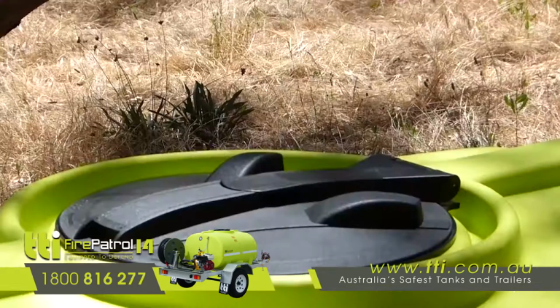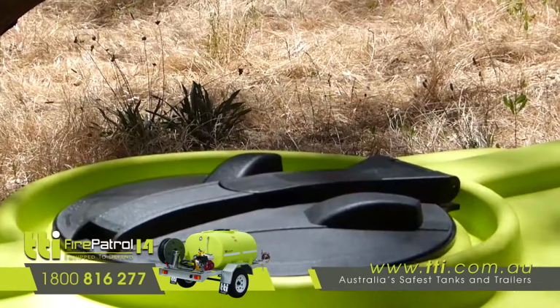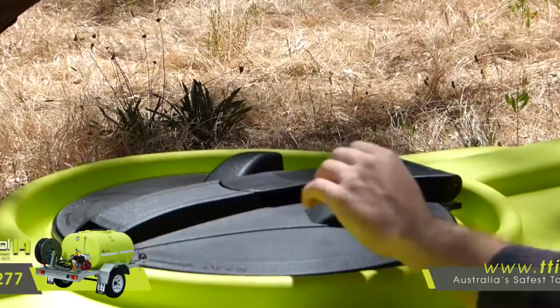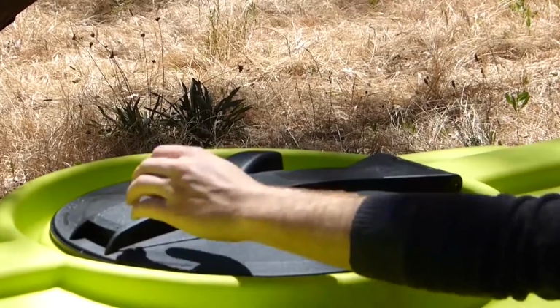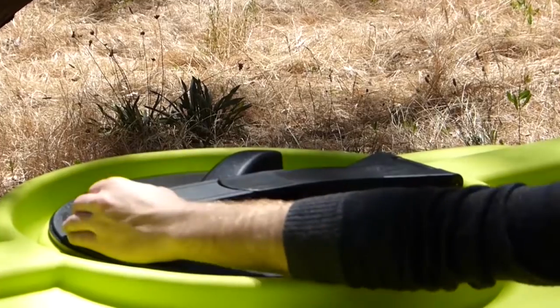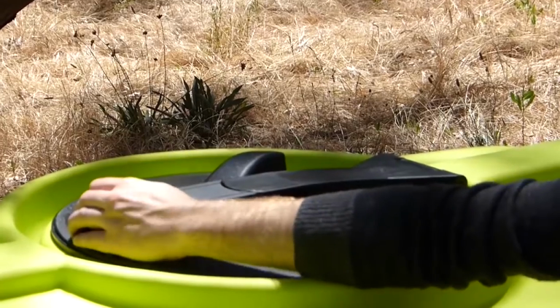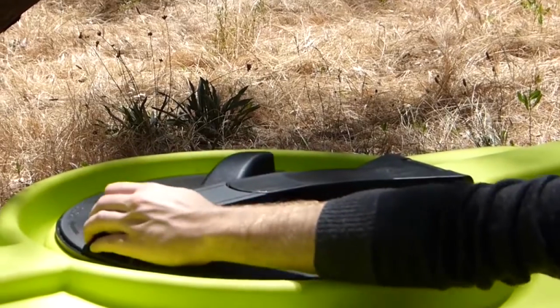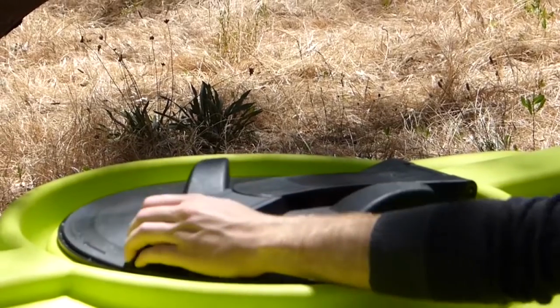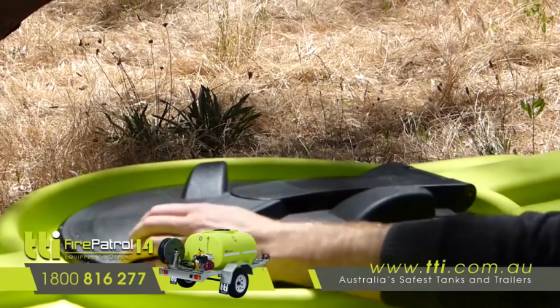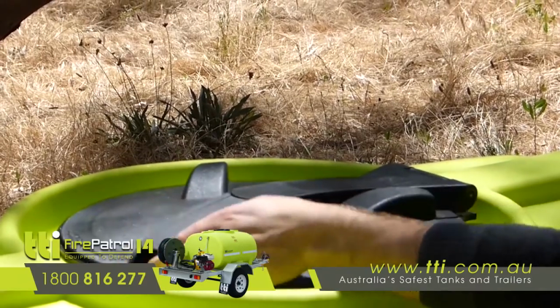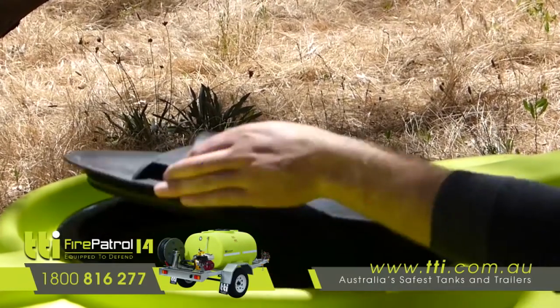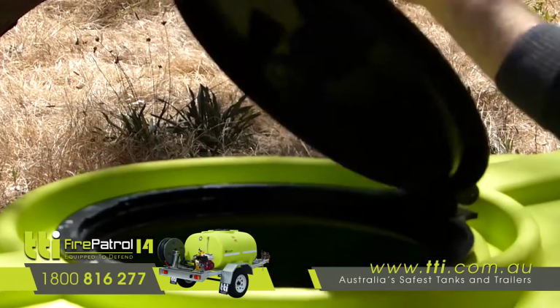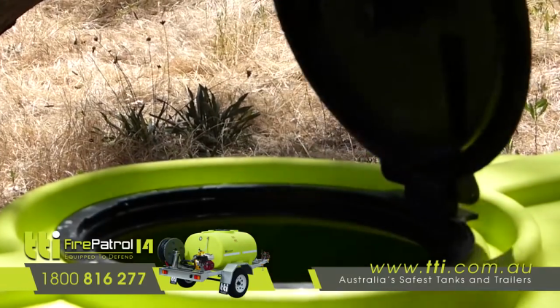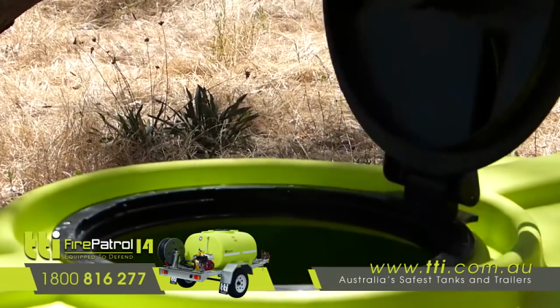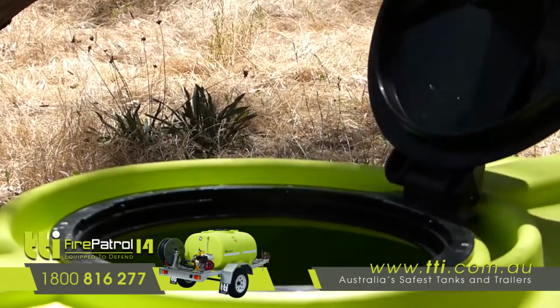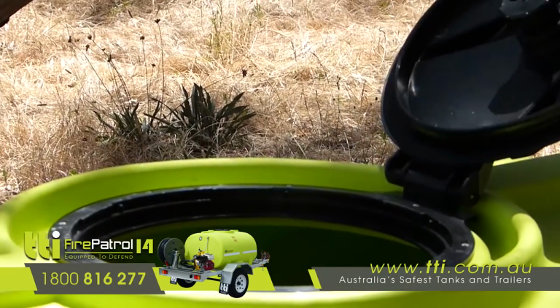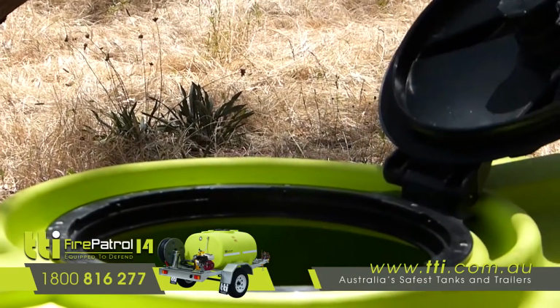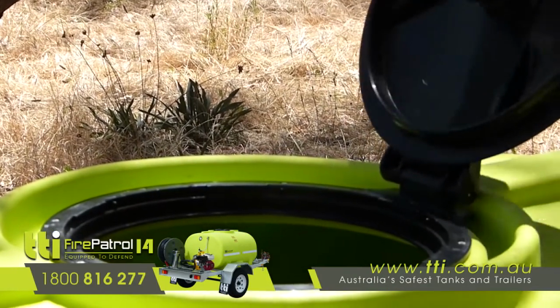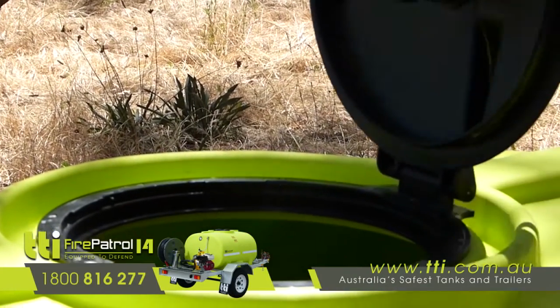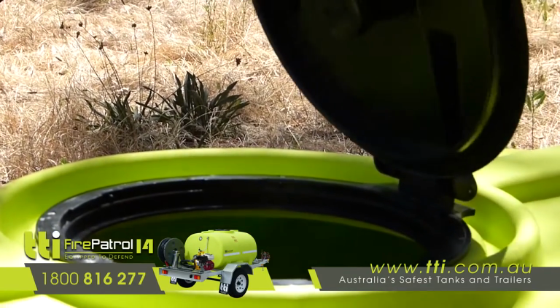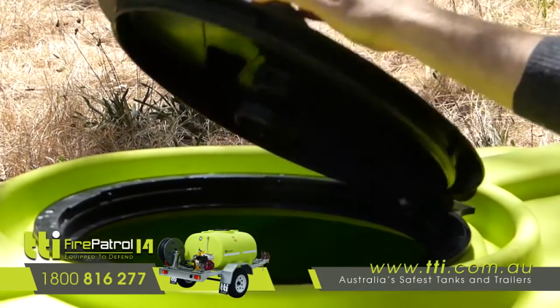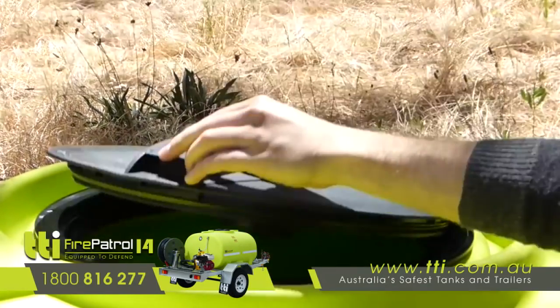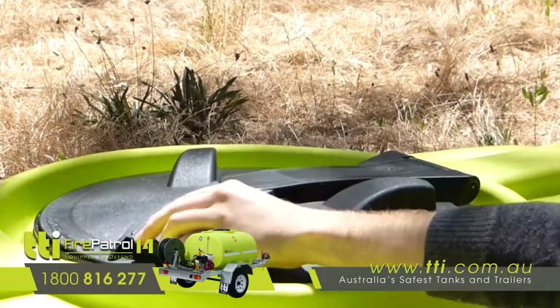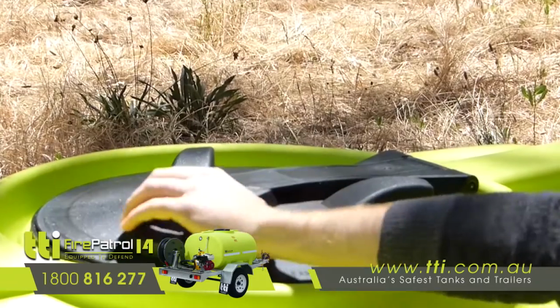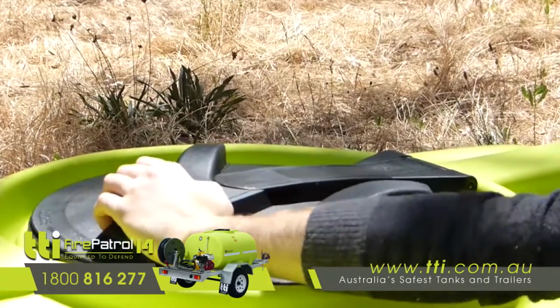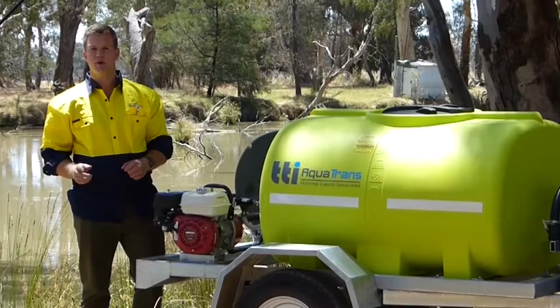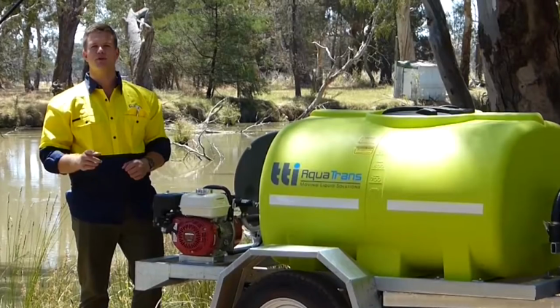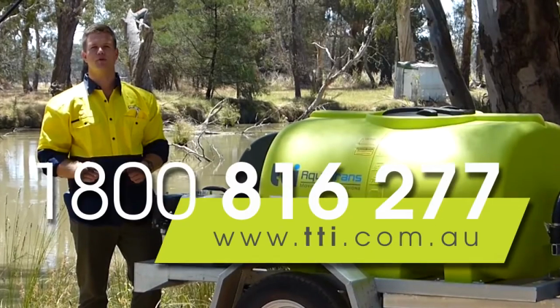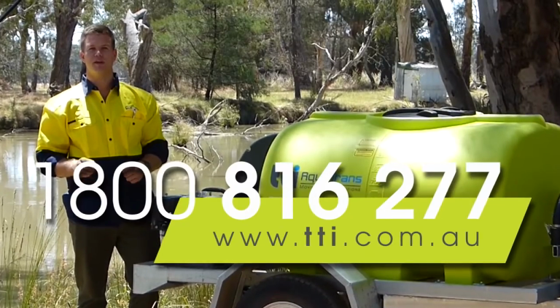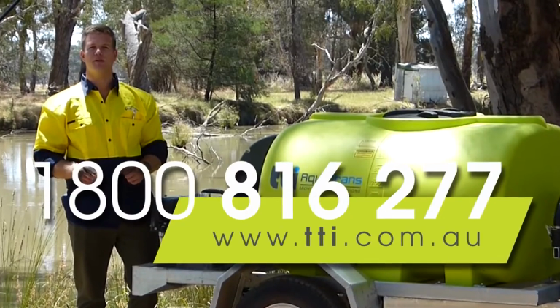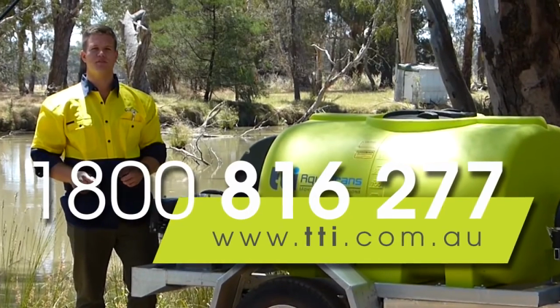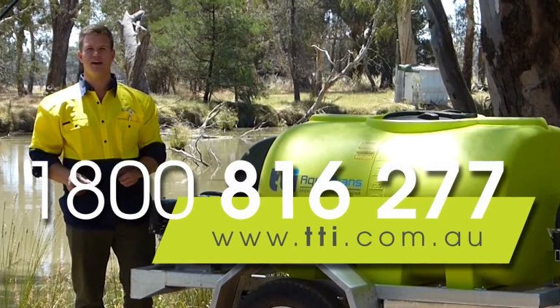The tank is baffled for your safety and is fitted with a 450mm hinged lid for easy access and cleaning. Don't be caught short — get yours today.